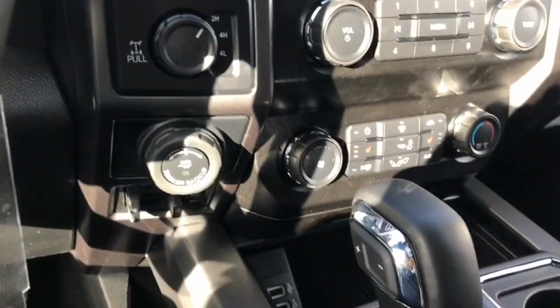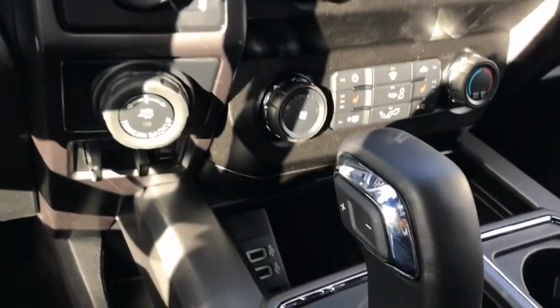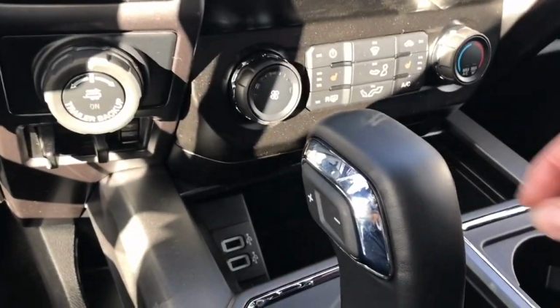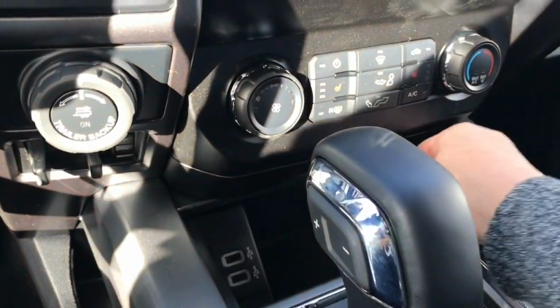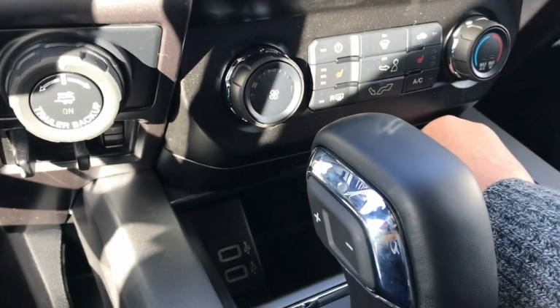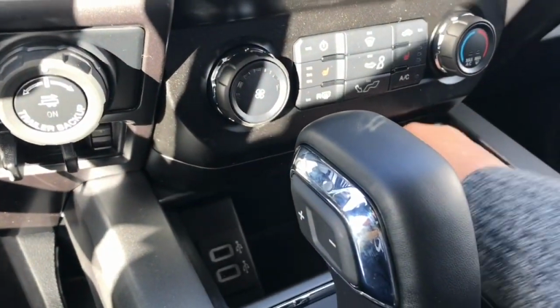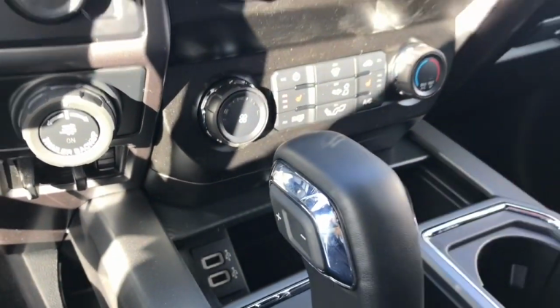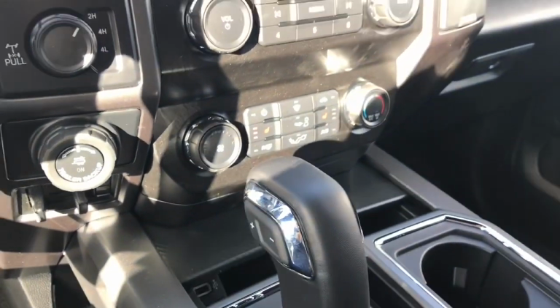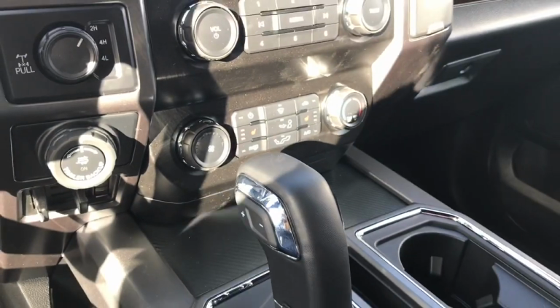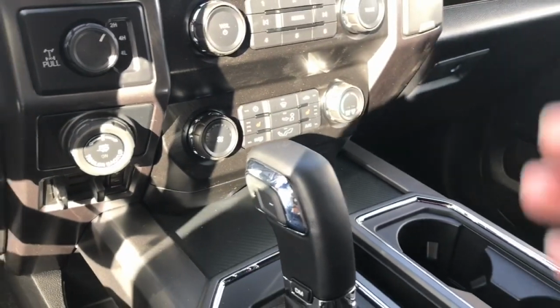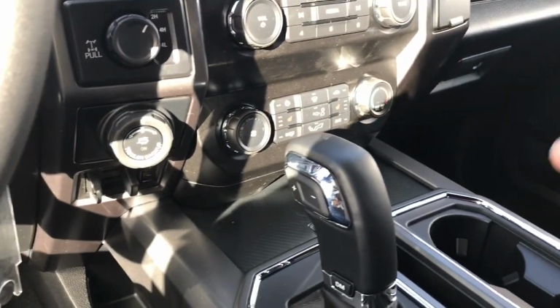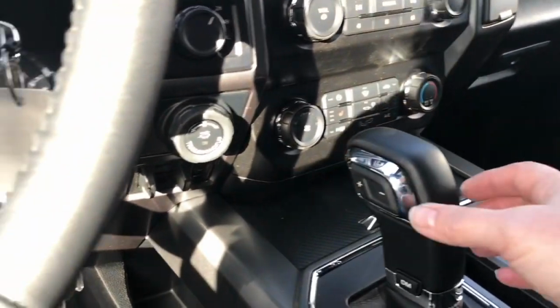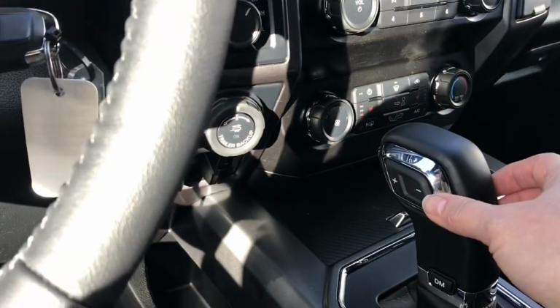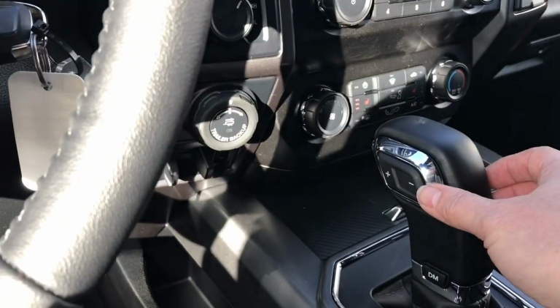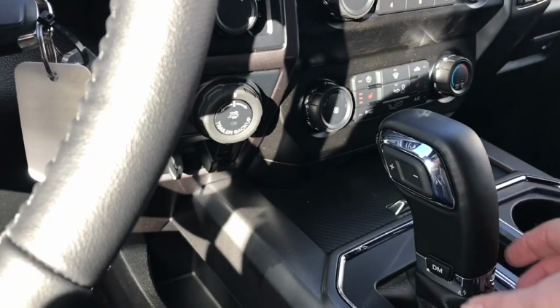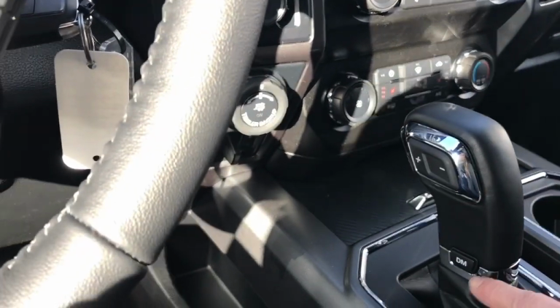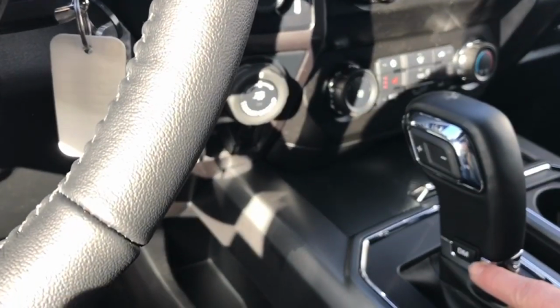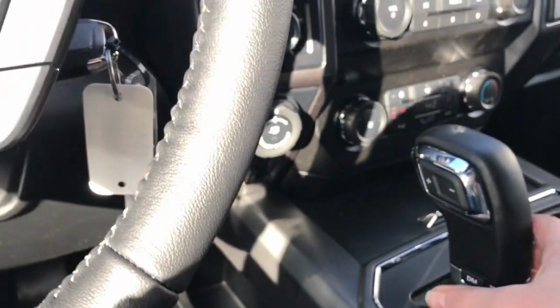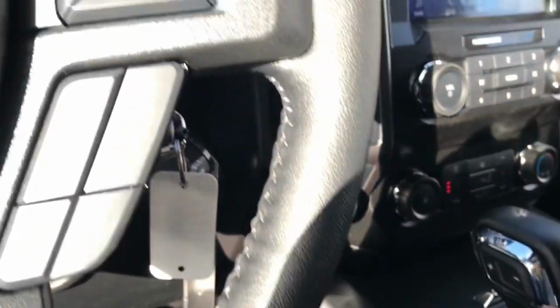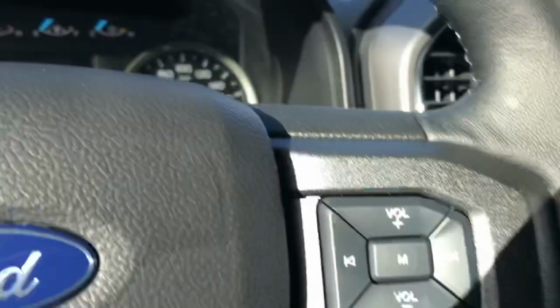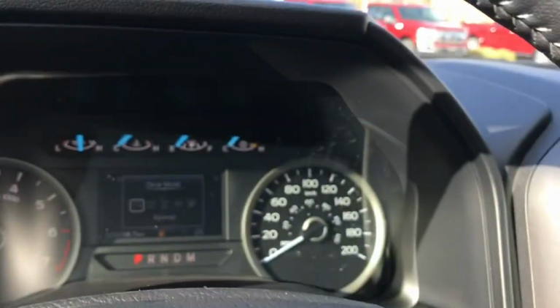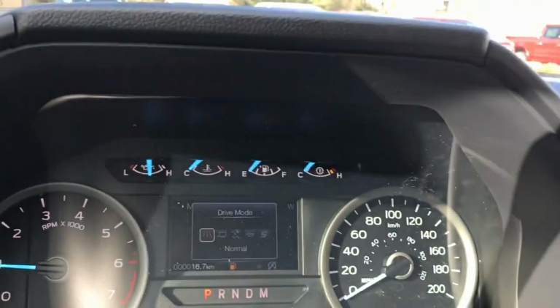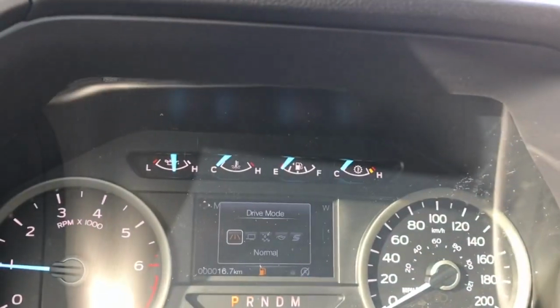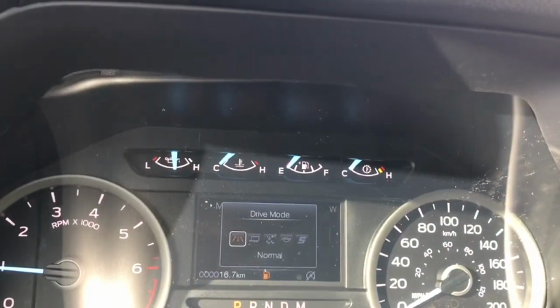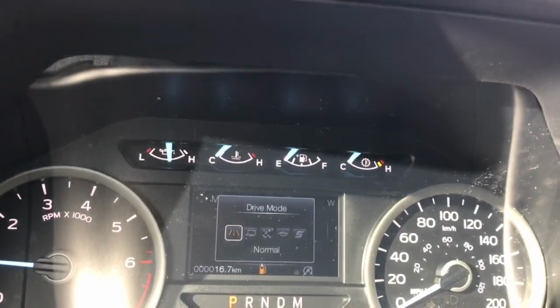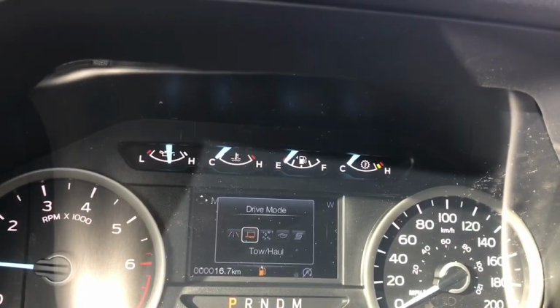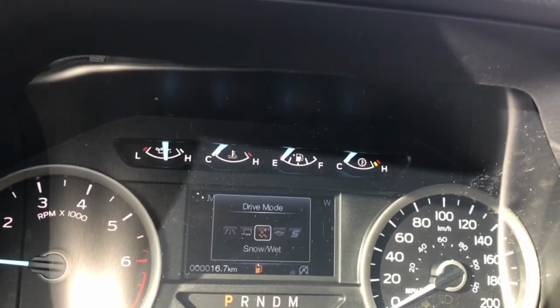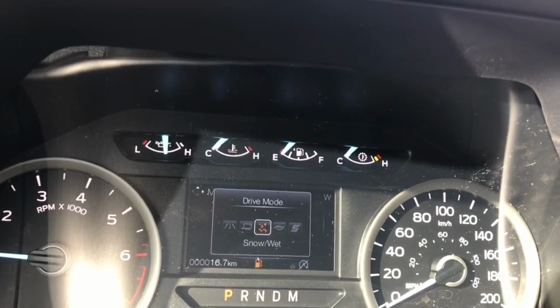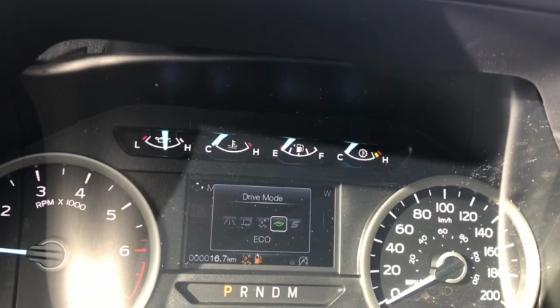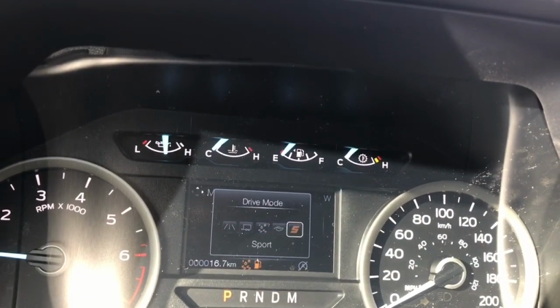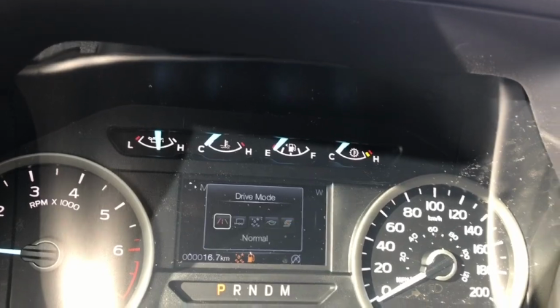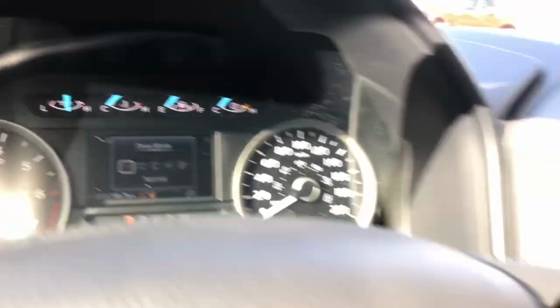Down in the cubby there are a couple of USB outlets, and you also have room to put things — just press in the center and it closes right up. You have an automatic select shifter and drive mode. As we press that, you'll see it appear in the center of the dash: normal, tow/haul, snow, eco, sport, and back around again.